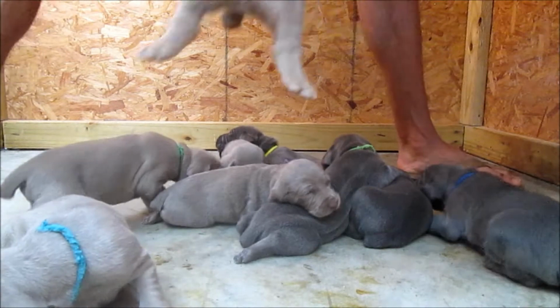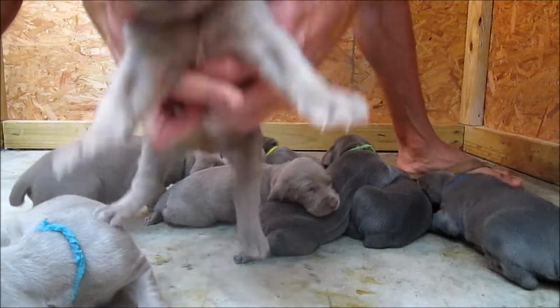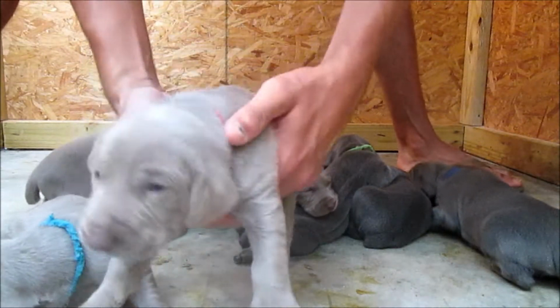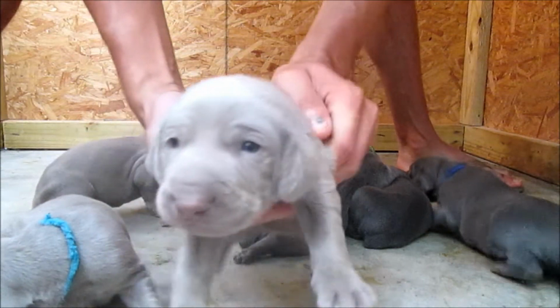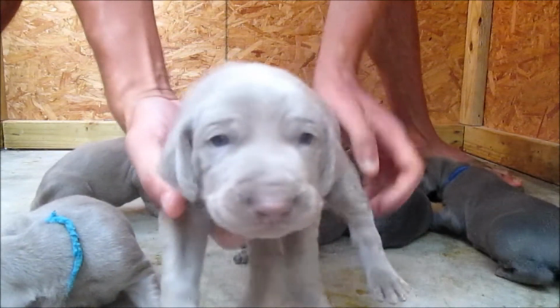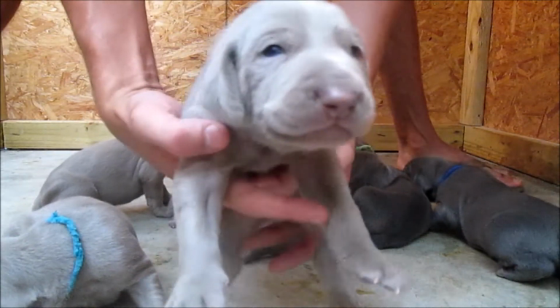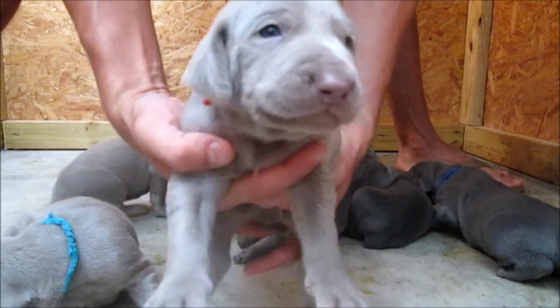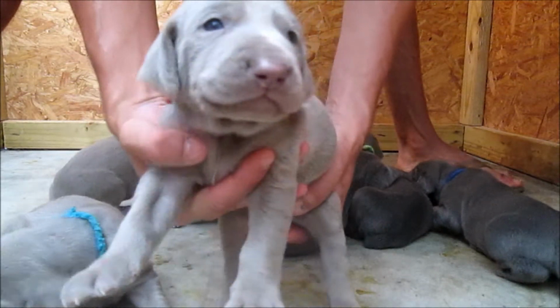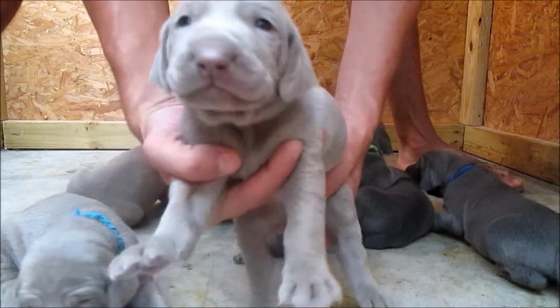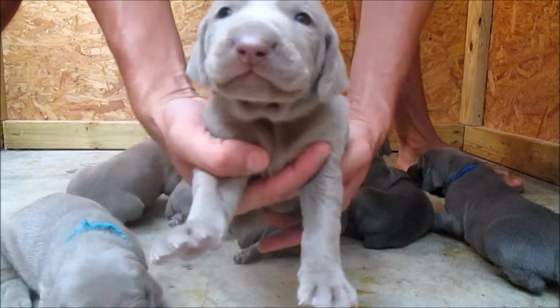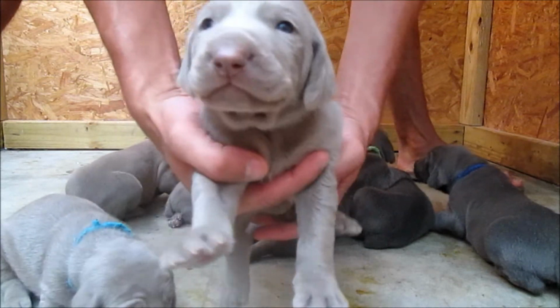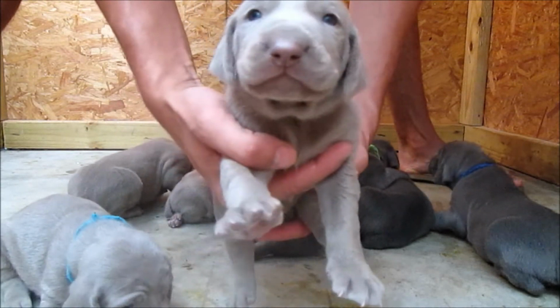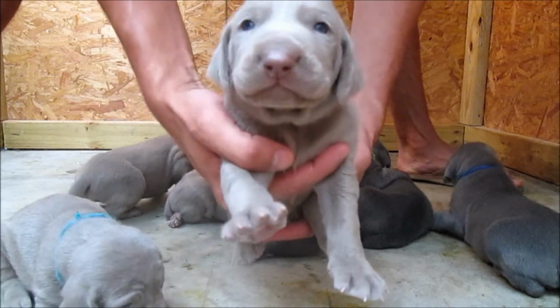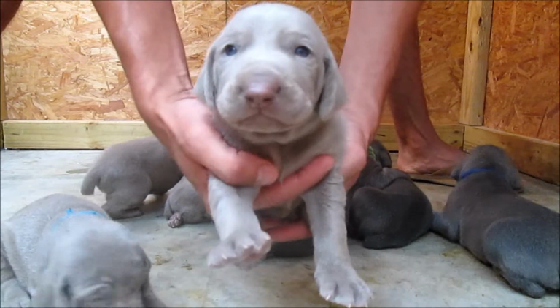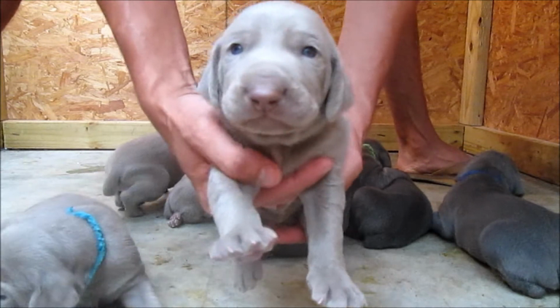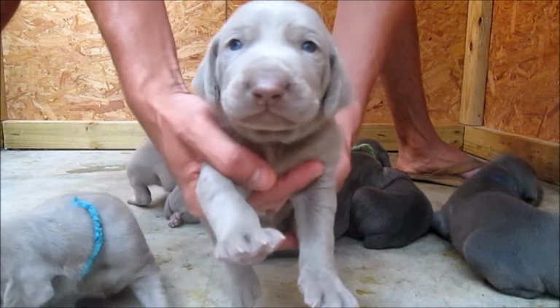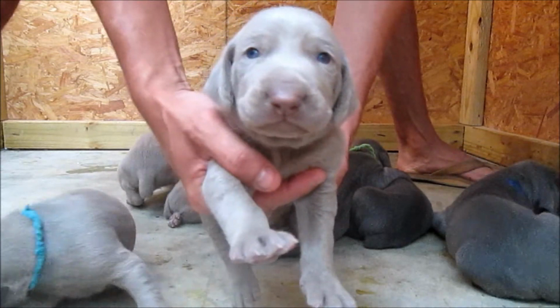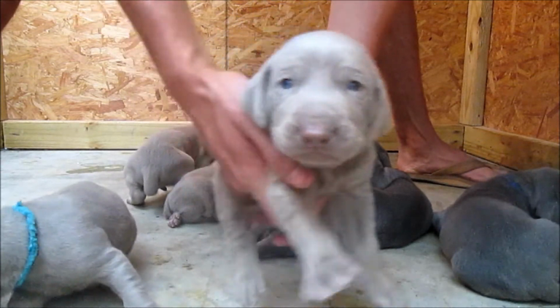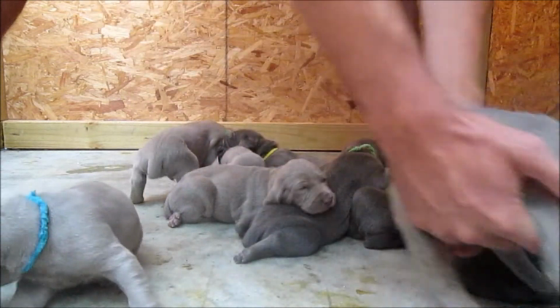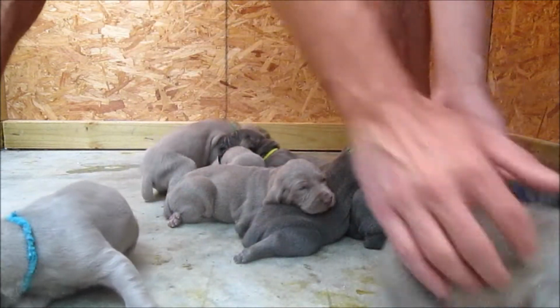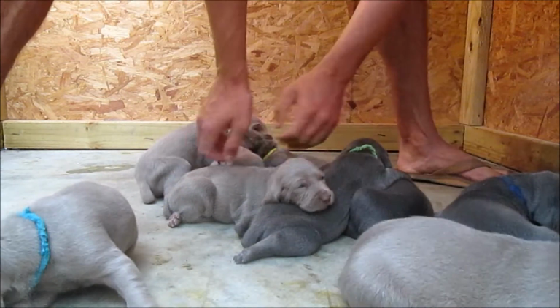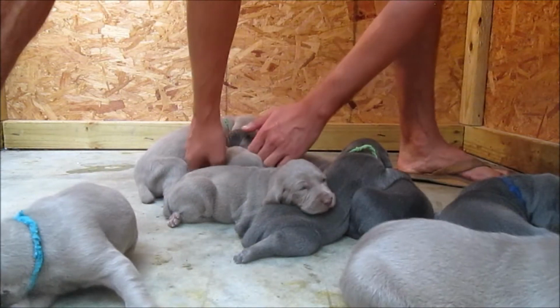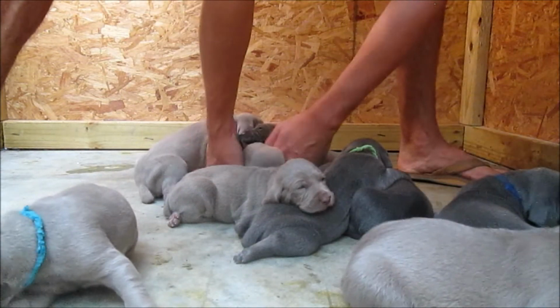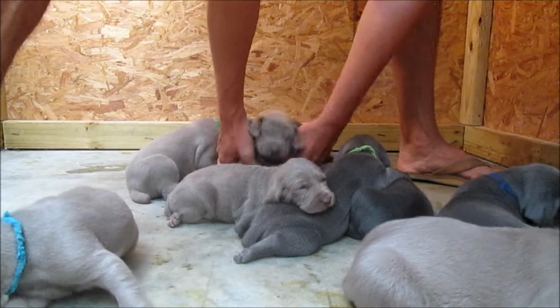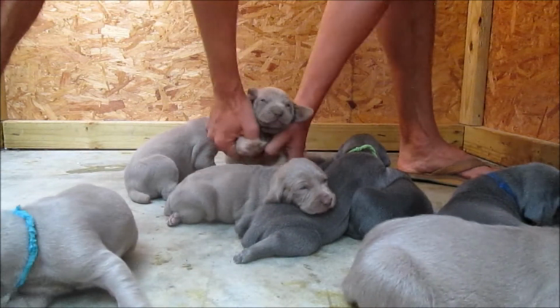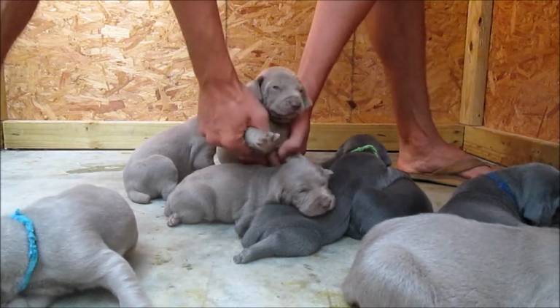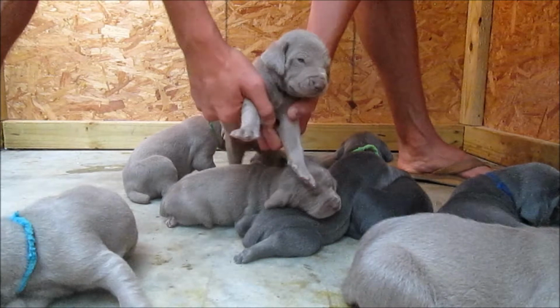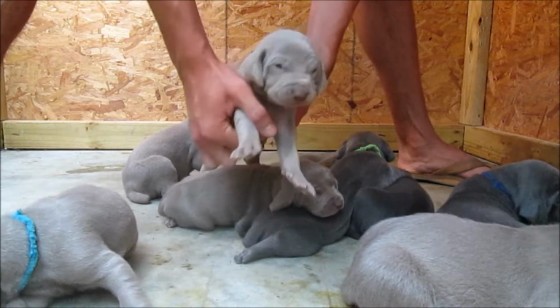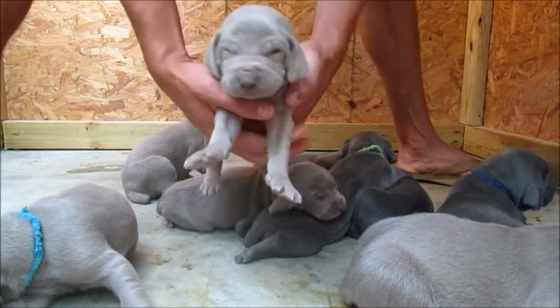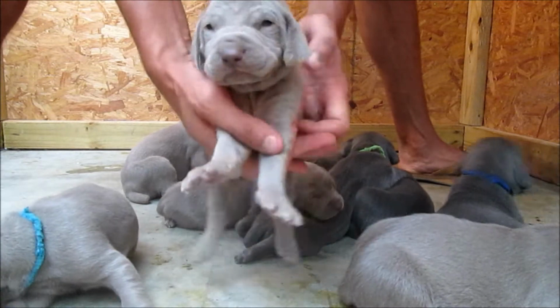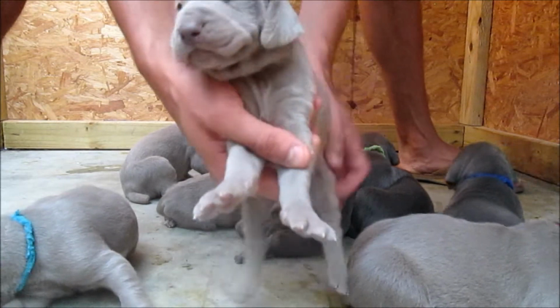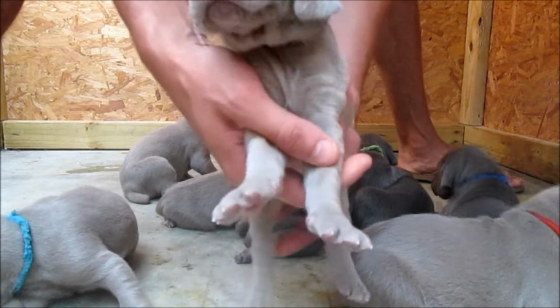This is red collar silver male. Now we're going to wake up — this is black collar silver male.